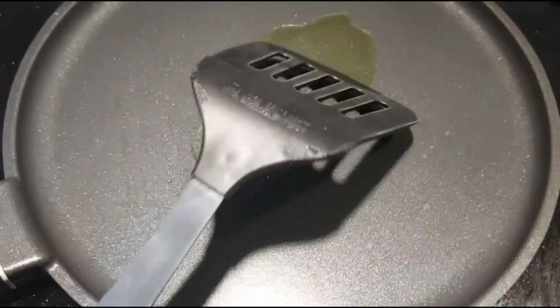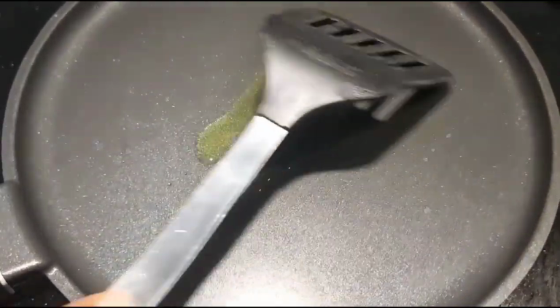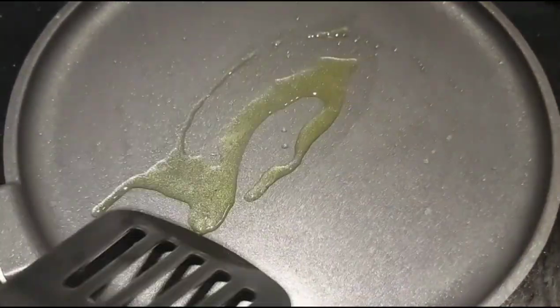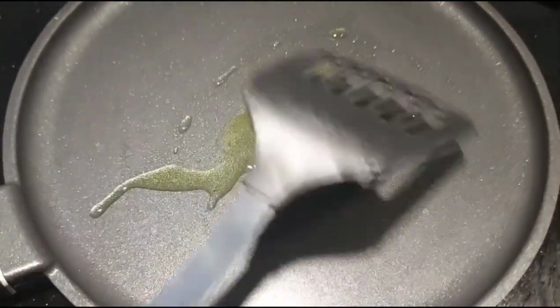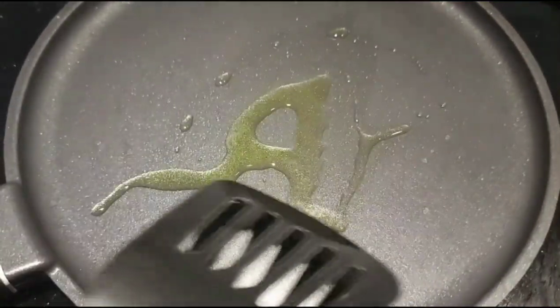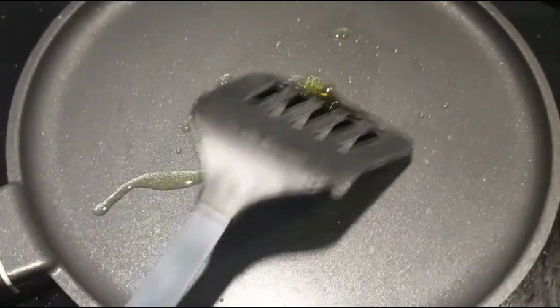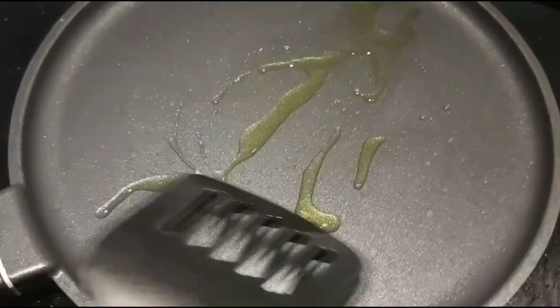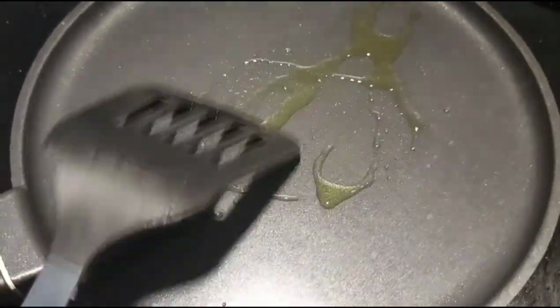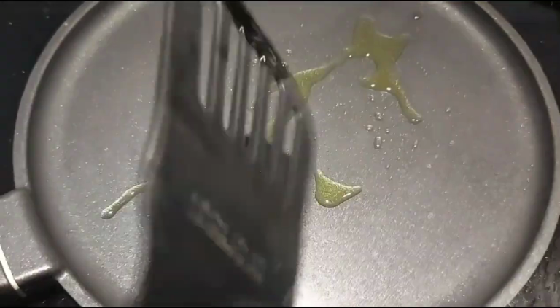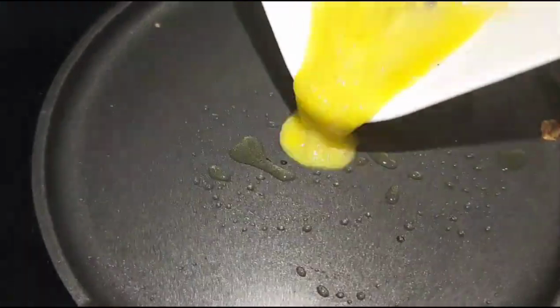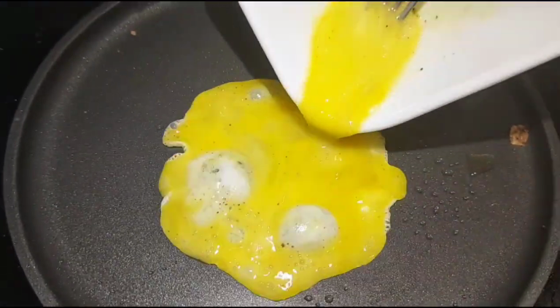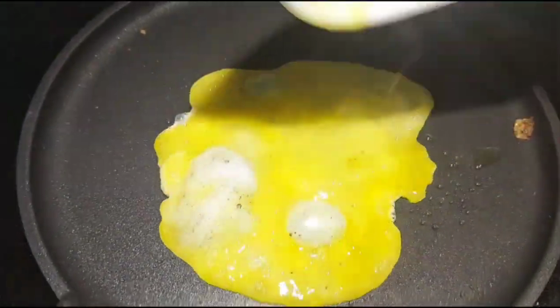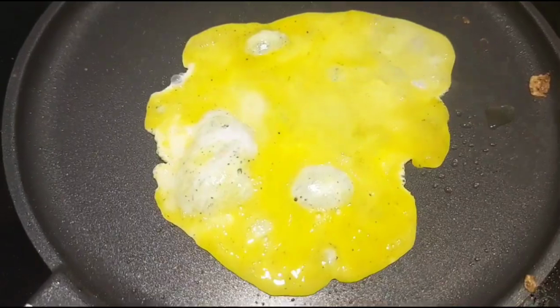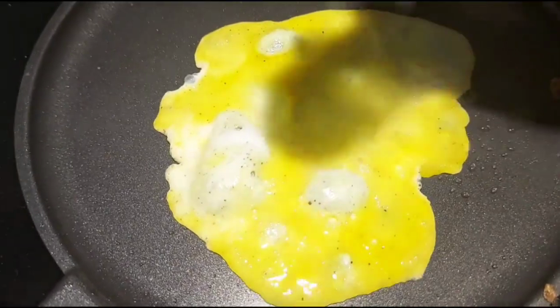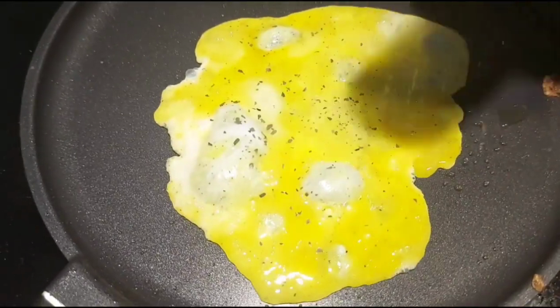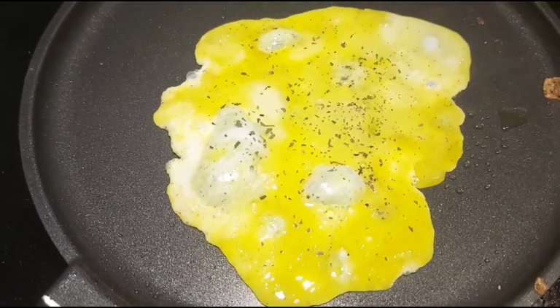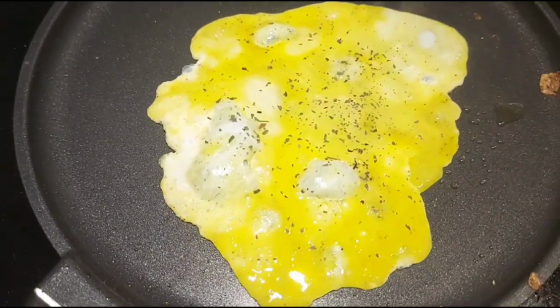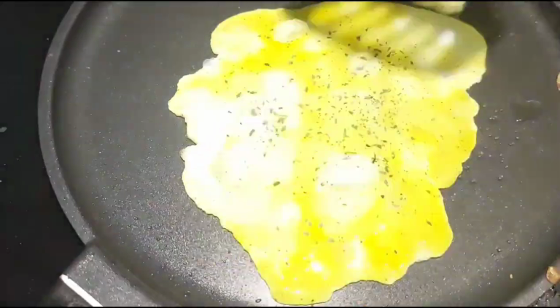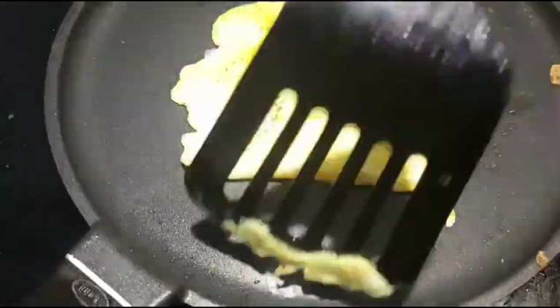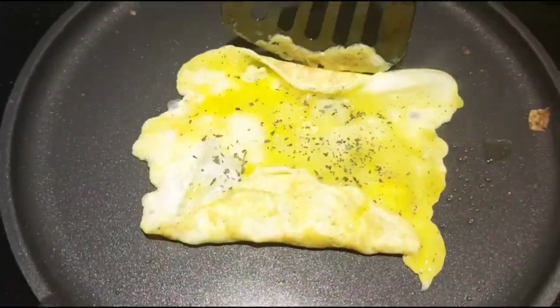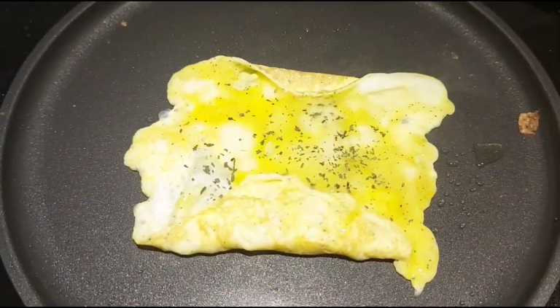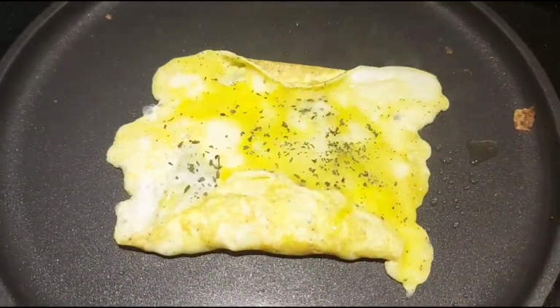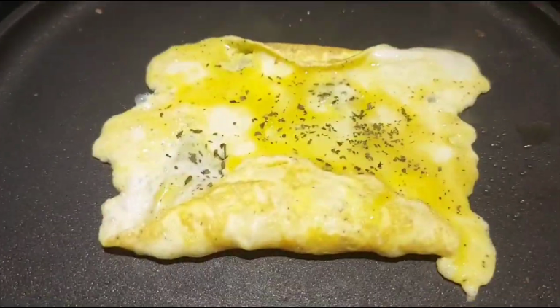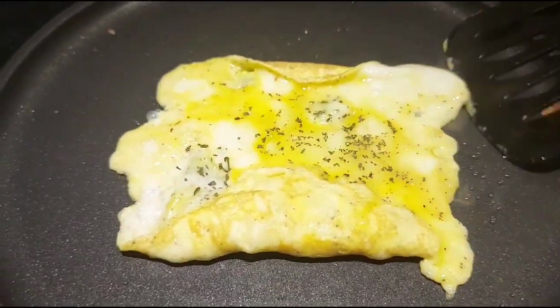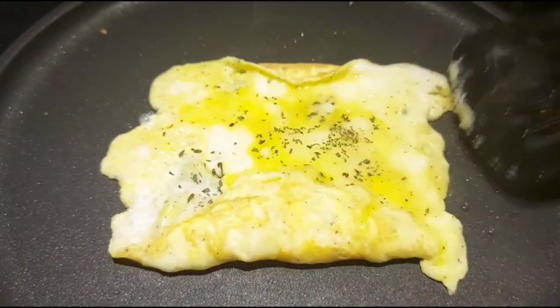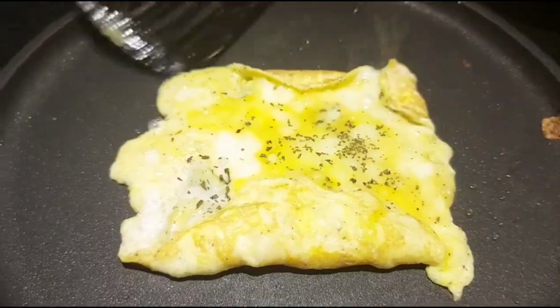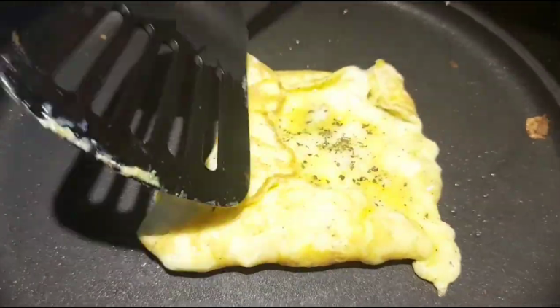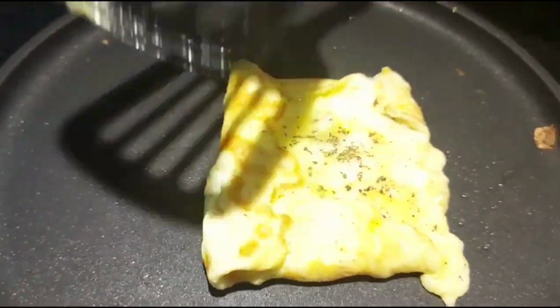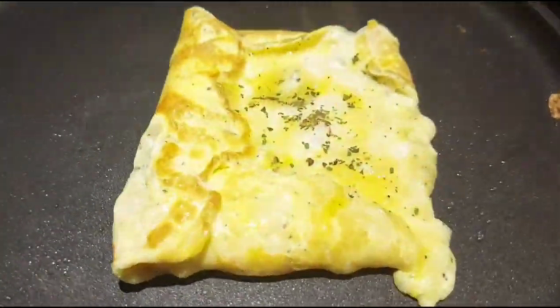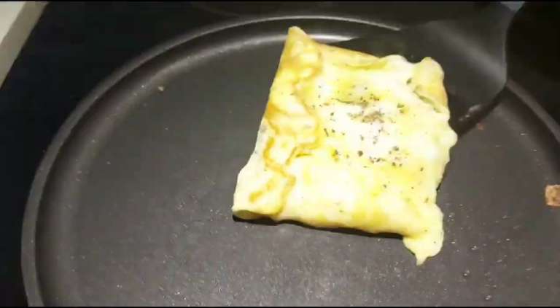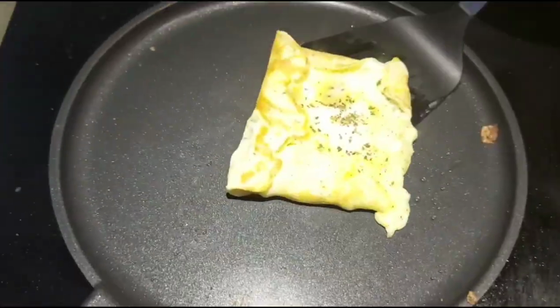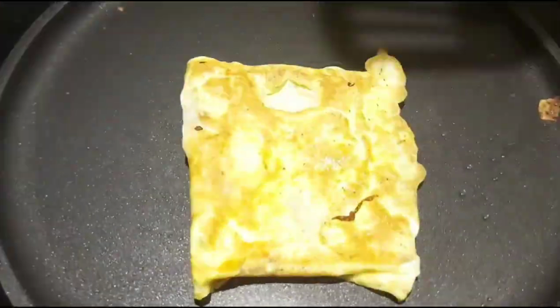In medium heat, add some olive oil to a pan and pour the beaten egg on top. Sprinkle some basil leaves and prepare the omelette. I'm just trying to shape it well so that it can fit well inside the bun.